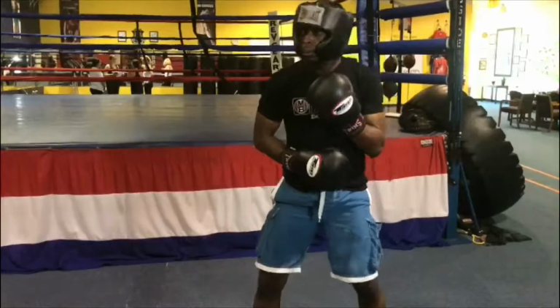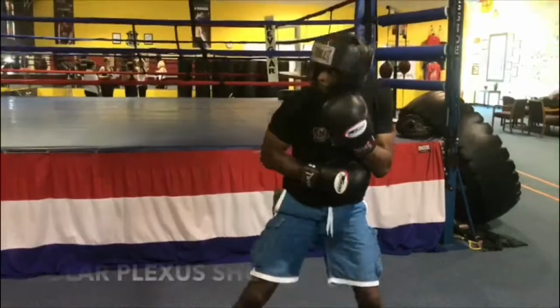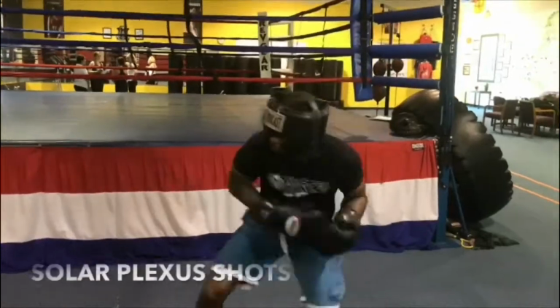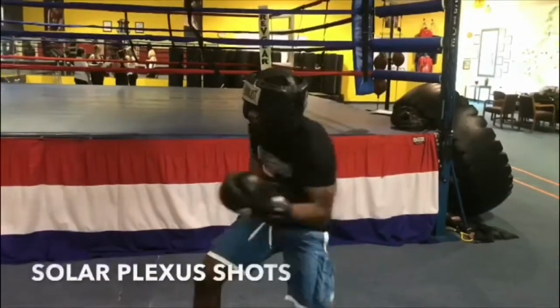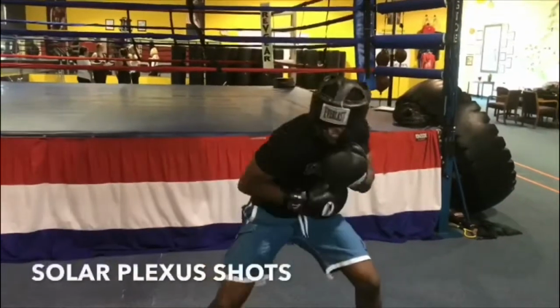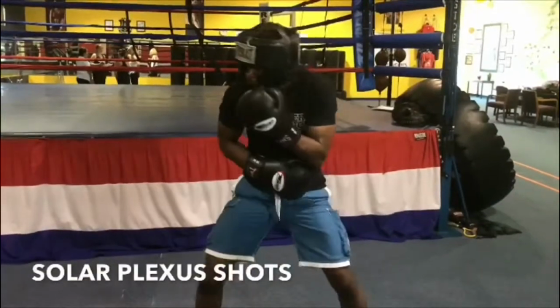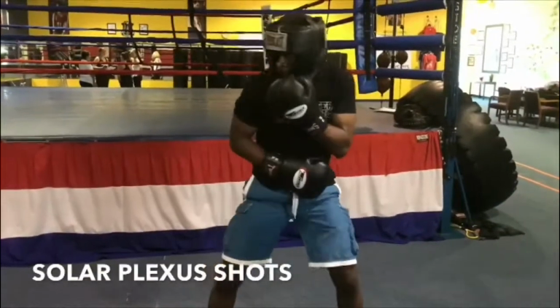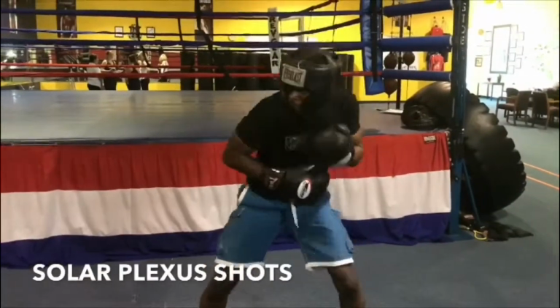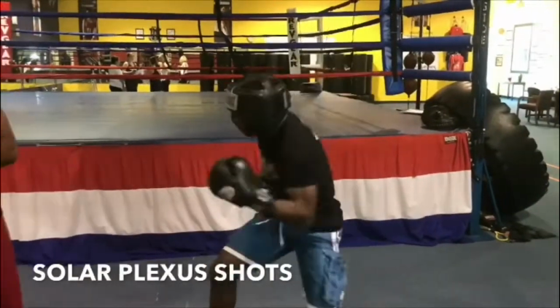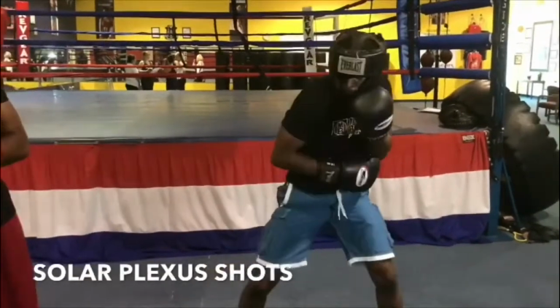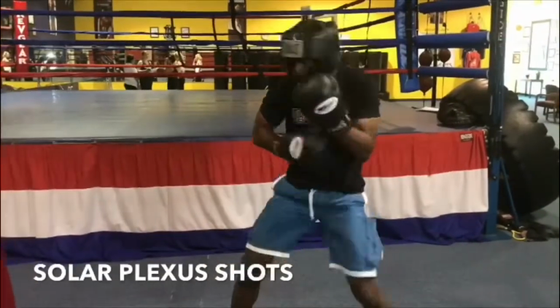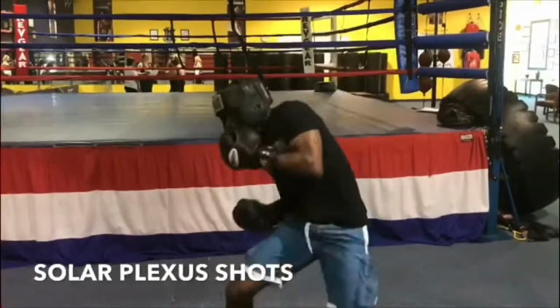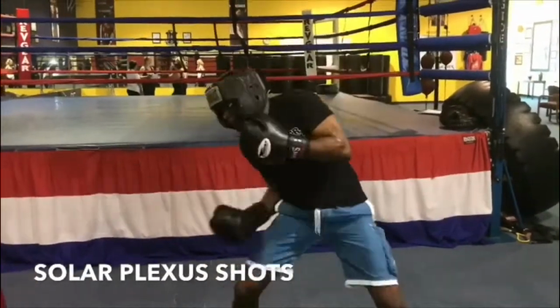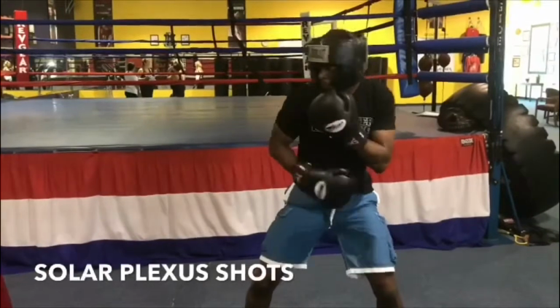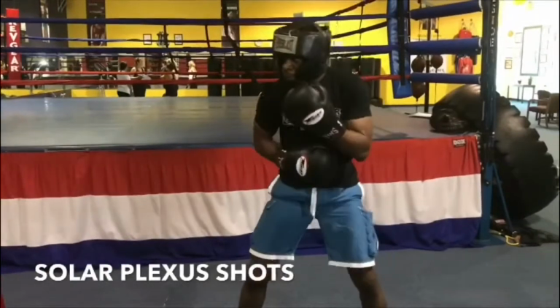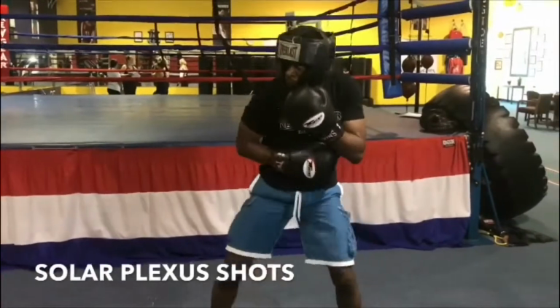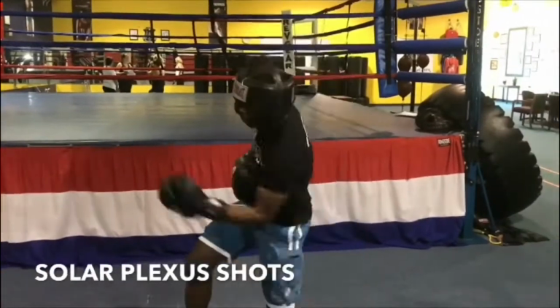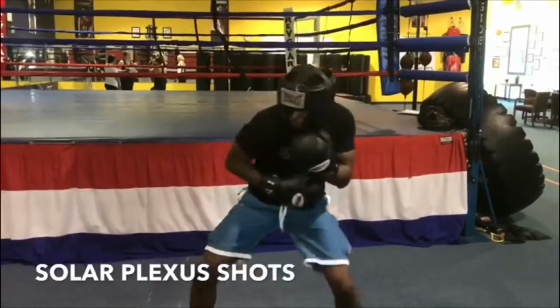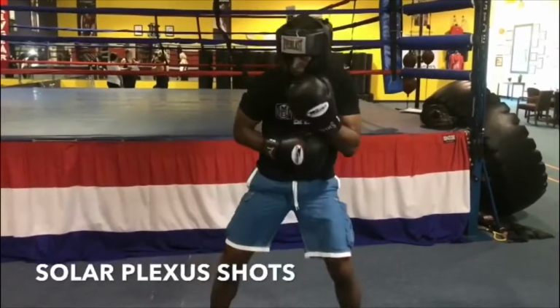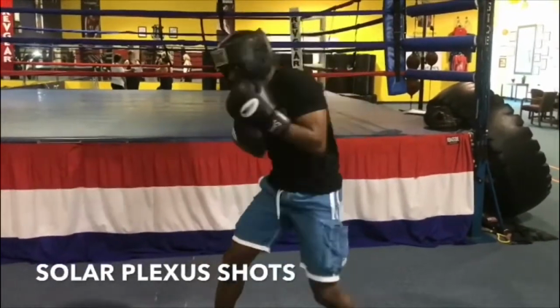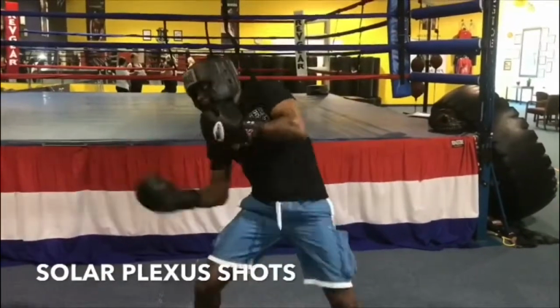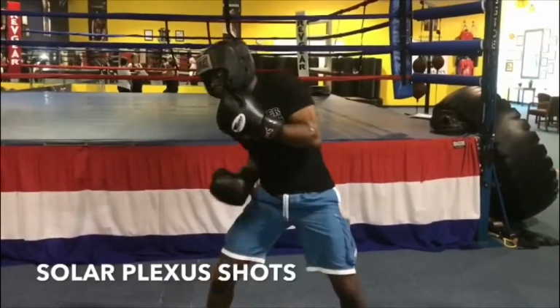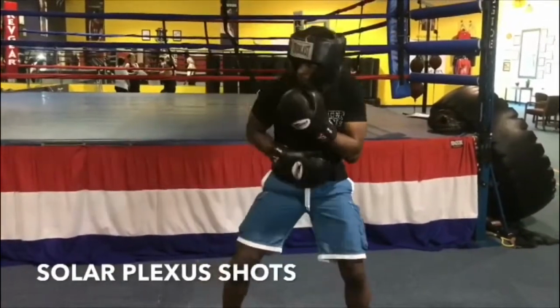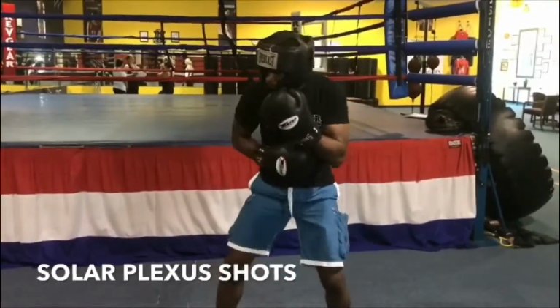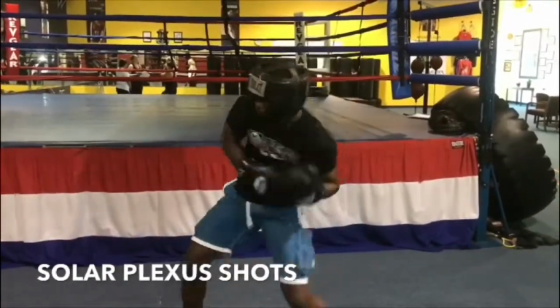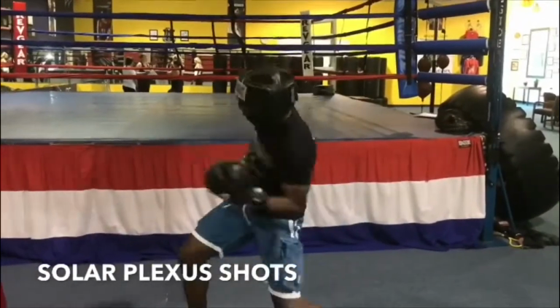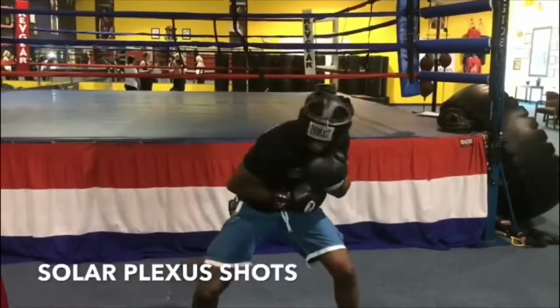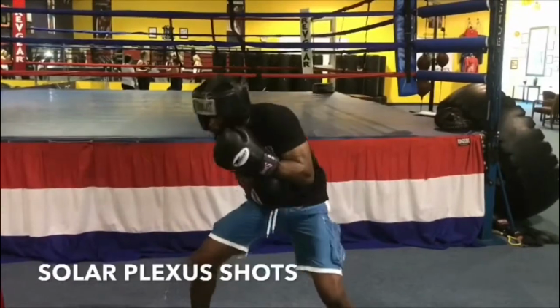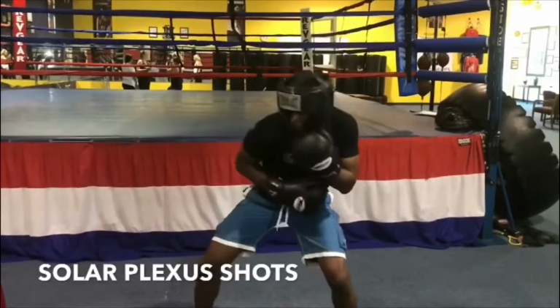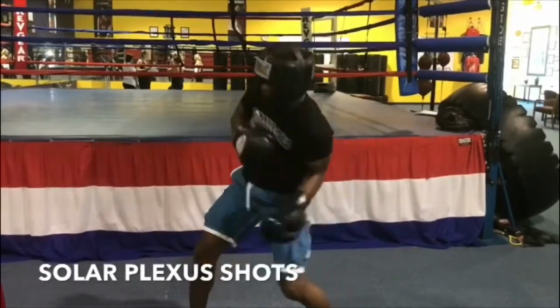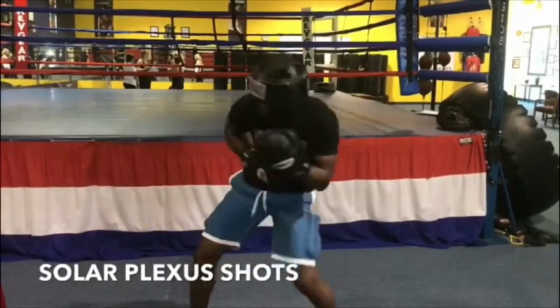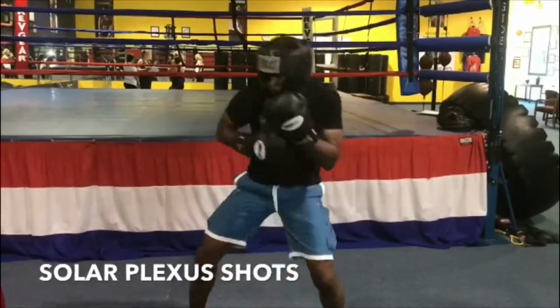That's the solar plex shot. Boom. That's the 9 and the 10. Good. Beautiful. Good.